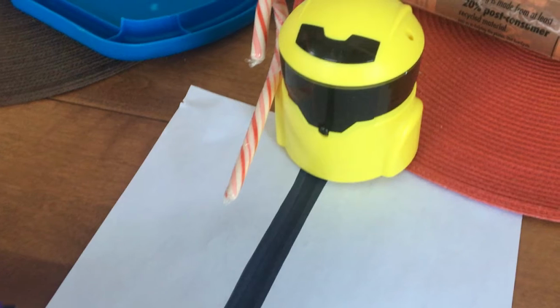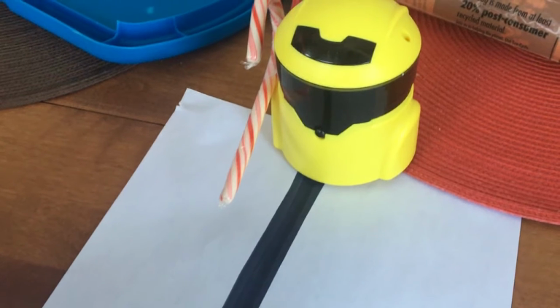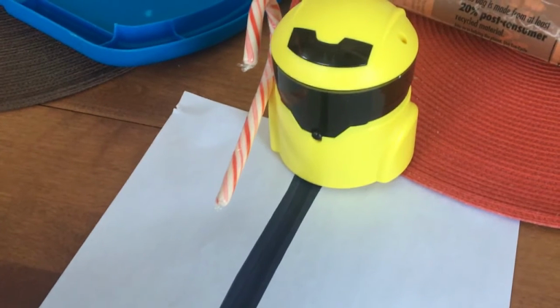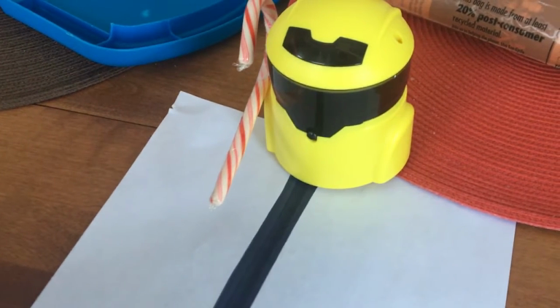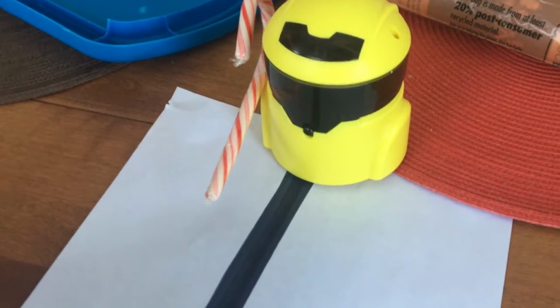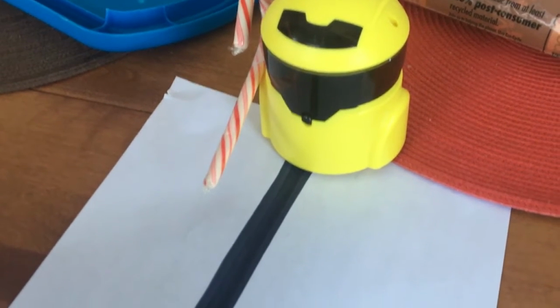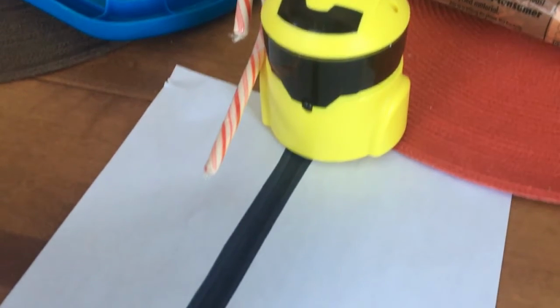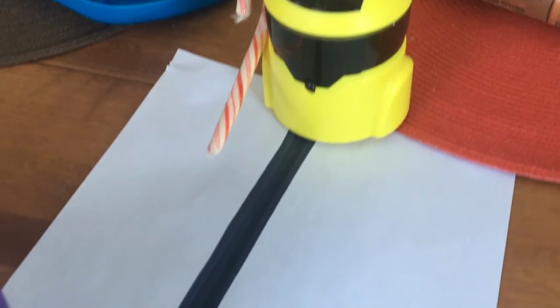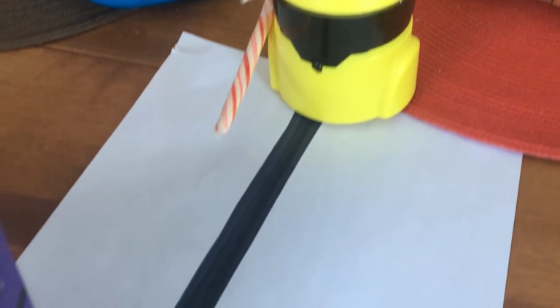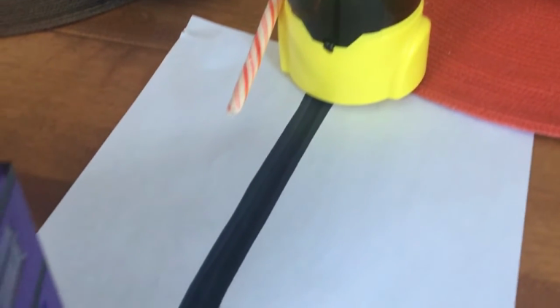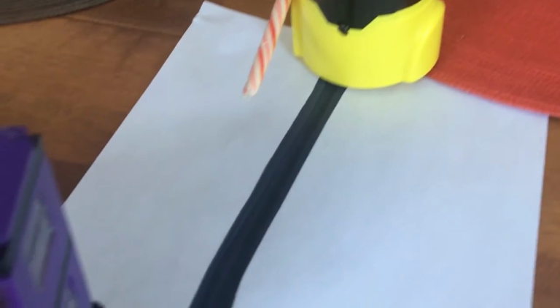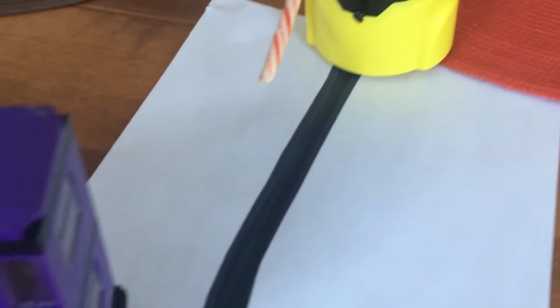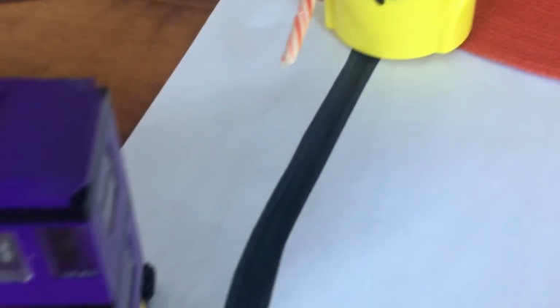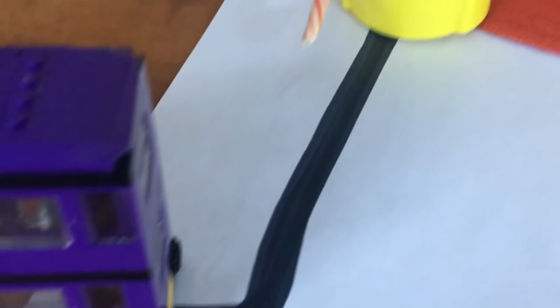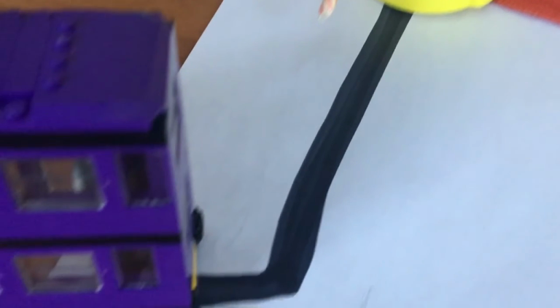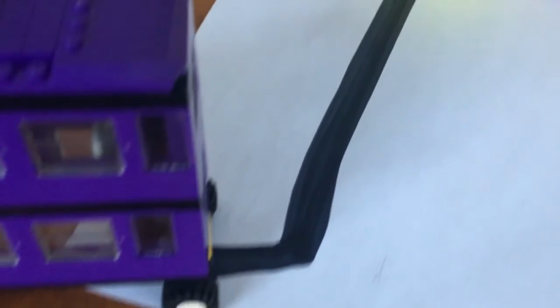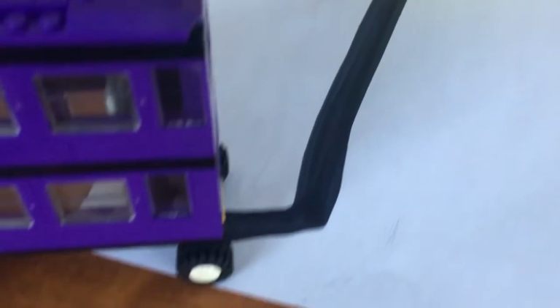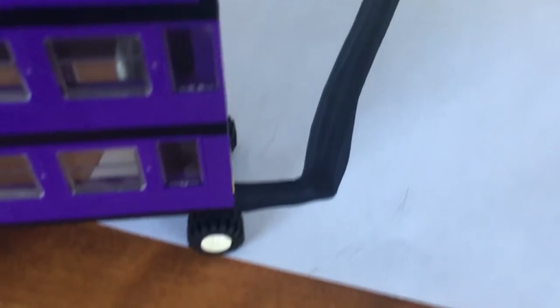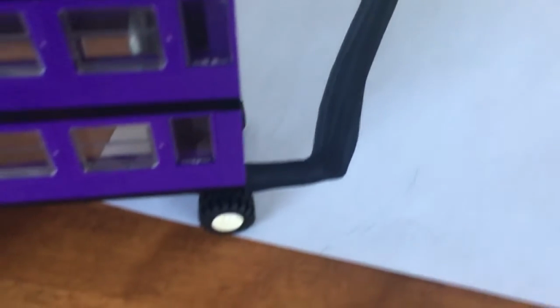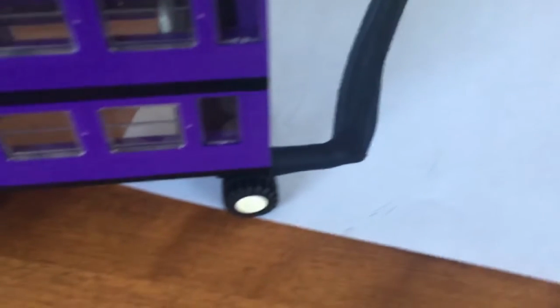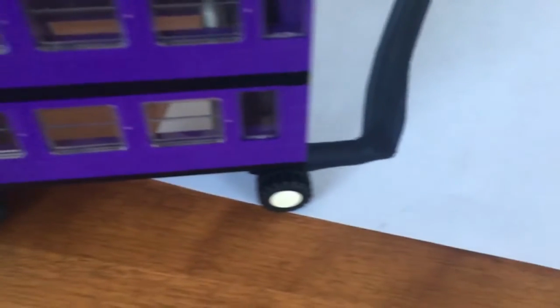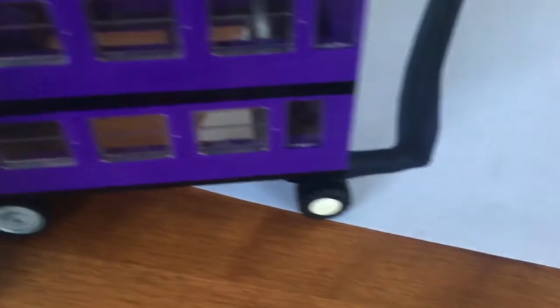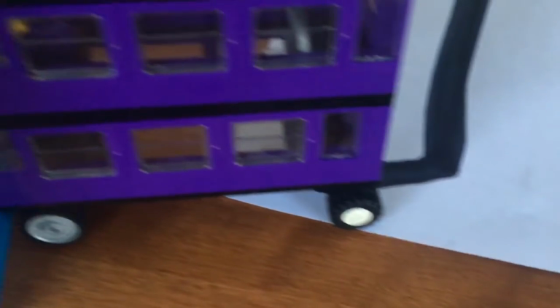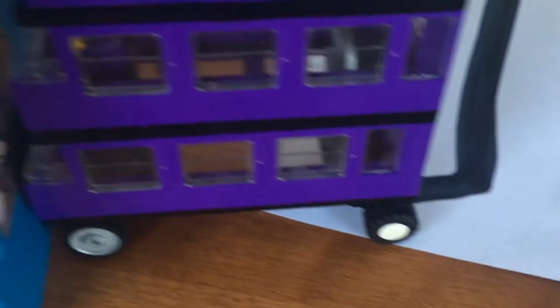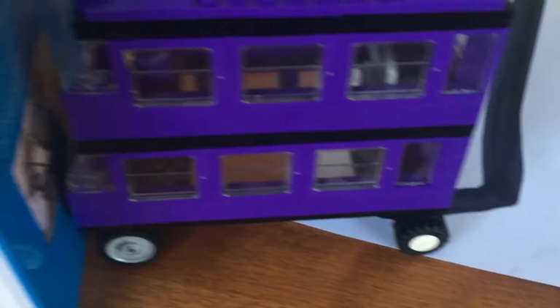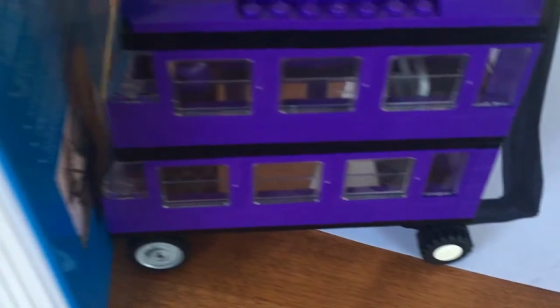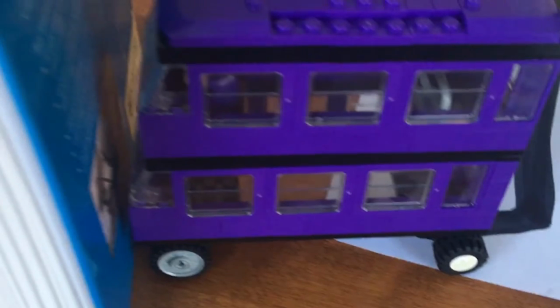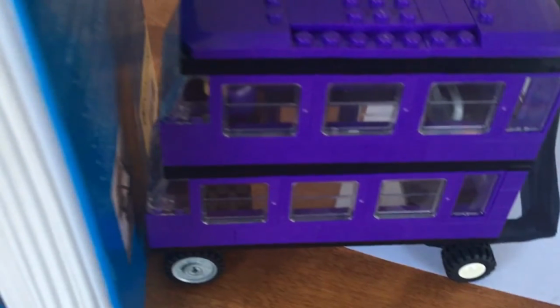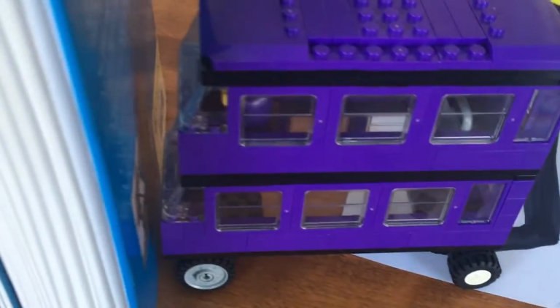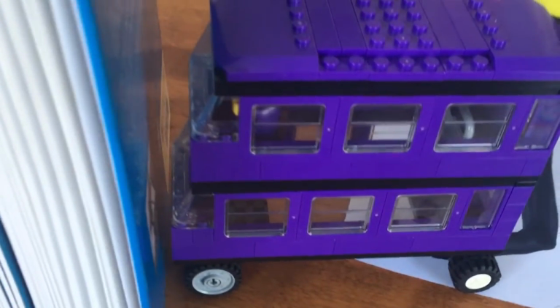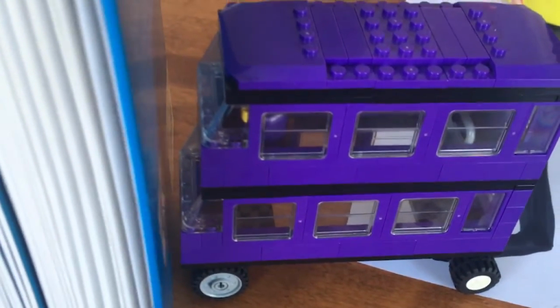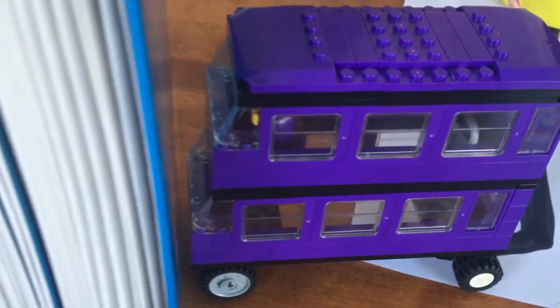The Rube Goldberg starts with a robot with chemical potential energy stored in its battery. The chemical energy is then converted to electrical energy to power the robot, and then kinetic energy as the robot moves forward.